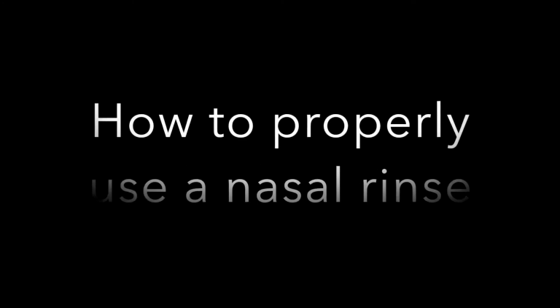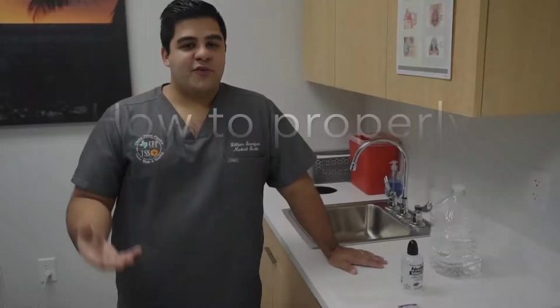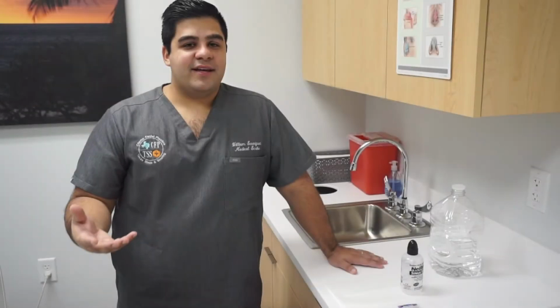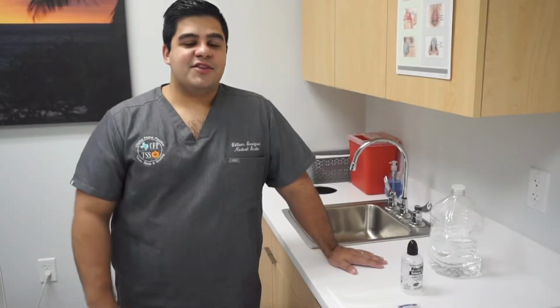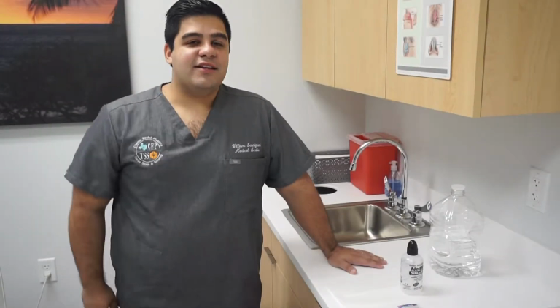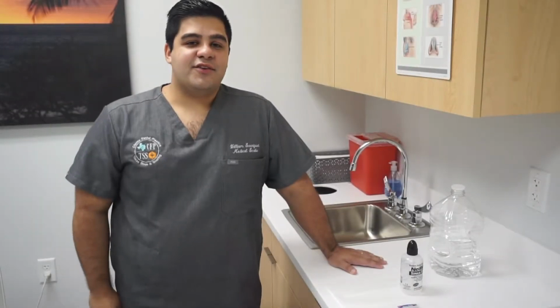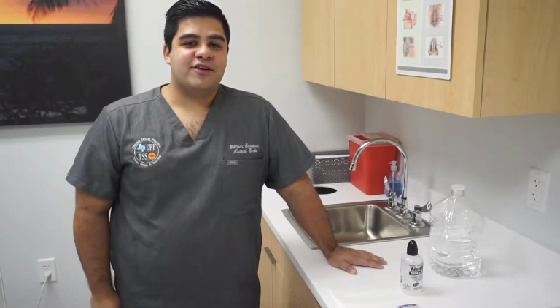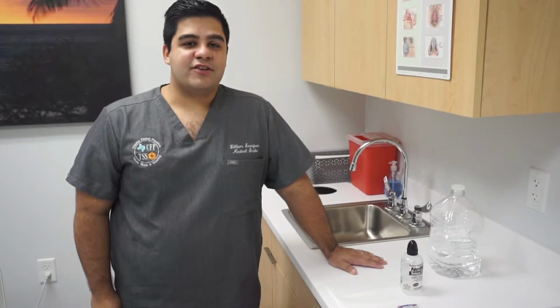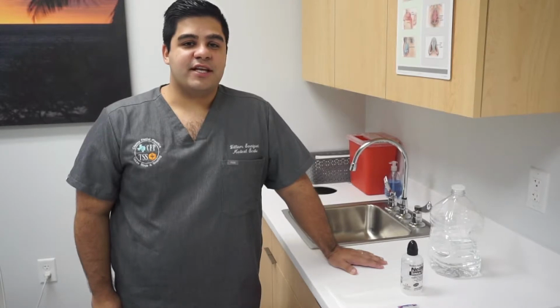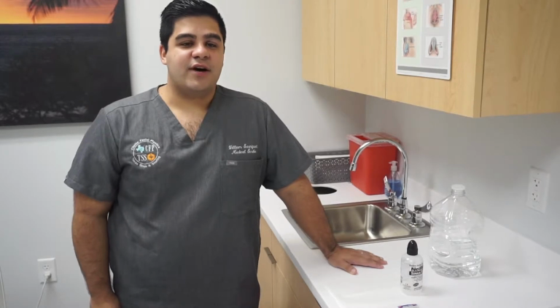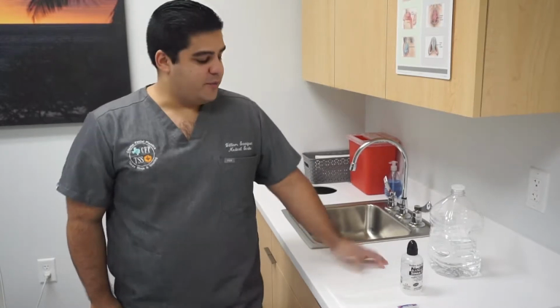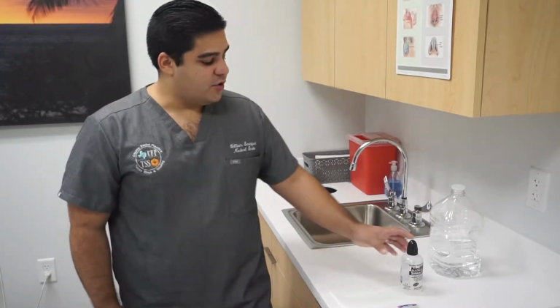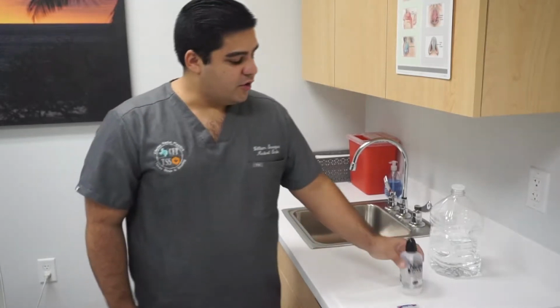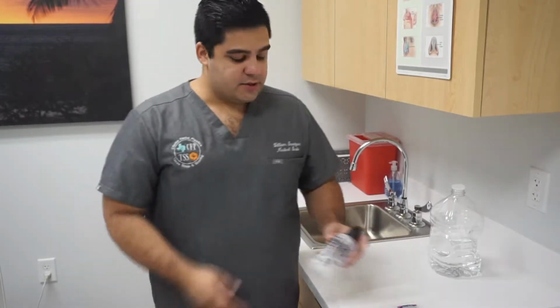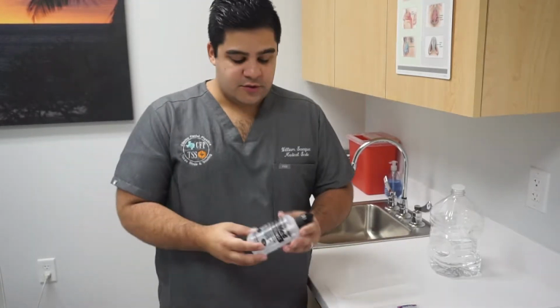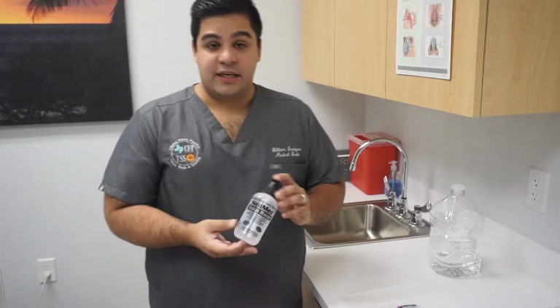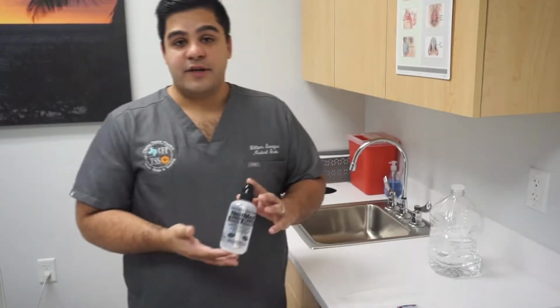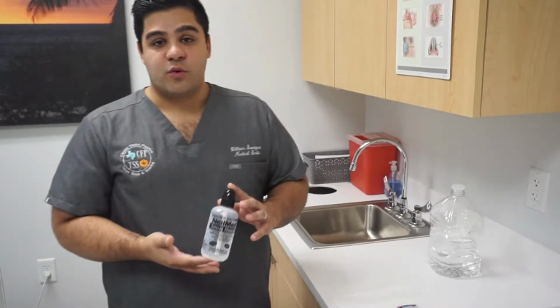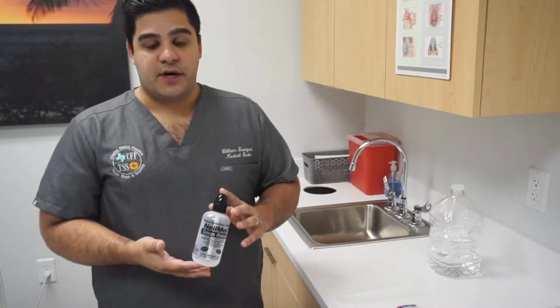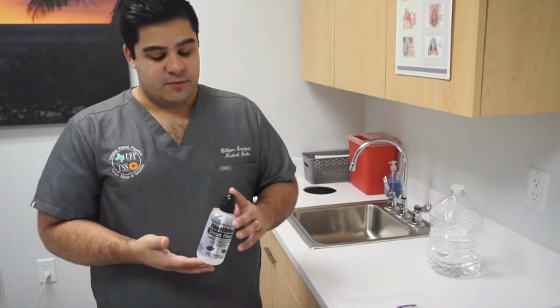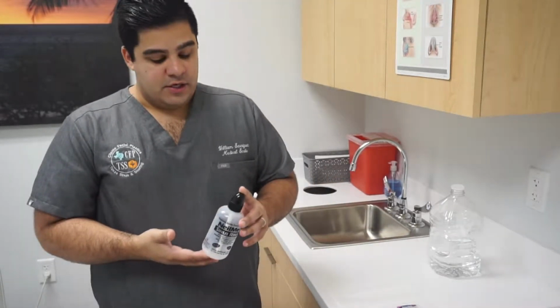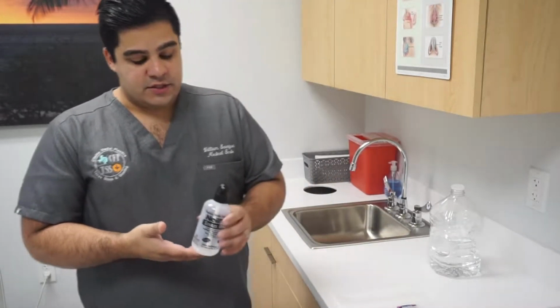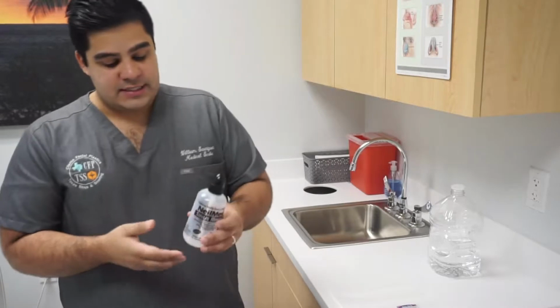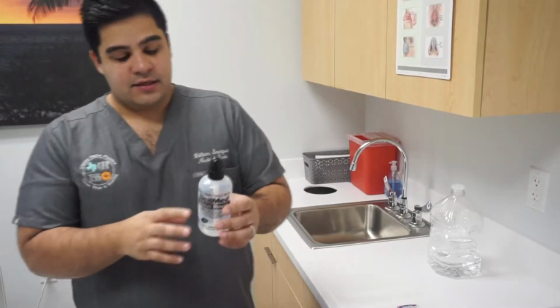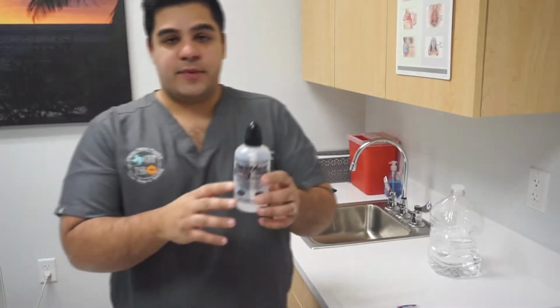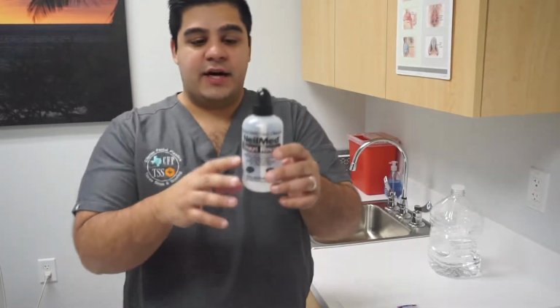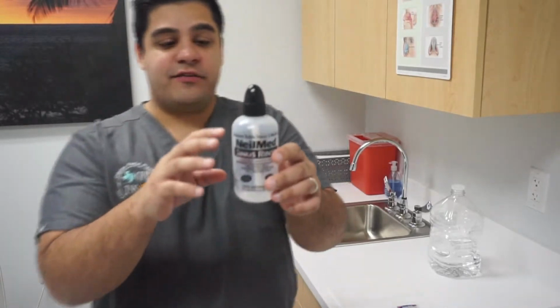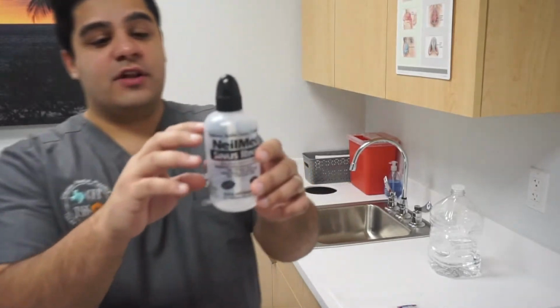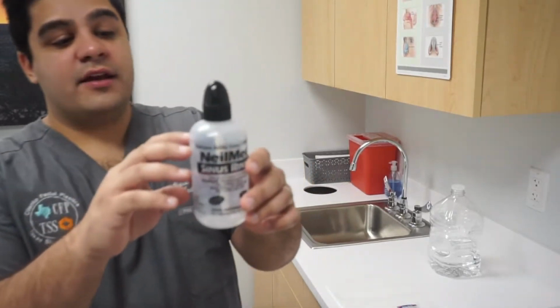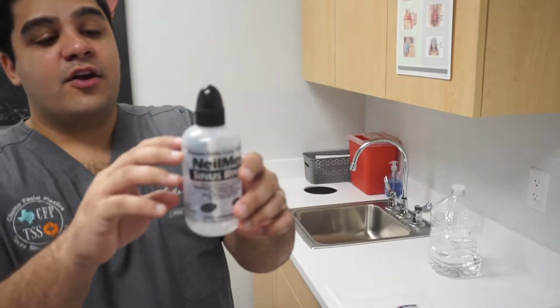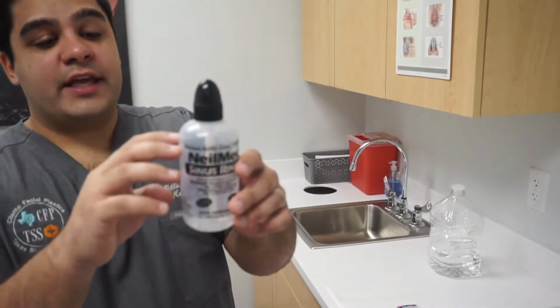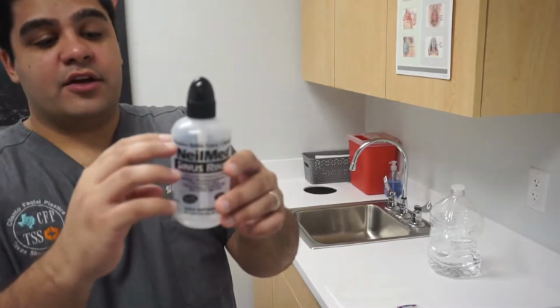Hello everybody. Today, under the direction of Dr. Salento, I will be showing you how to use the NeoMed squeeze bottle. As you can see, this bottle has a fill line right here.